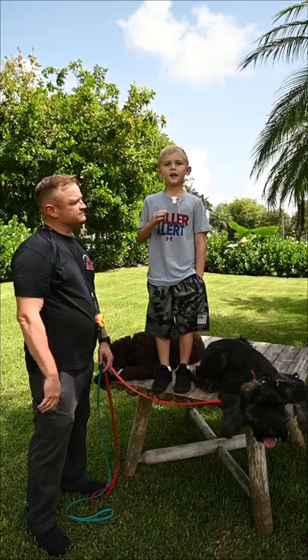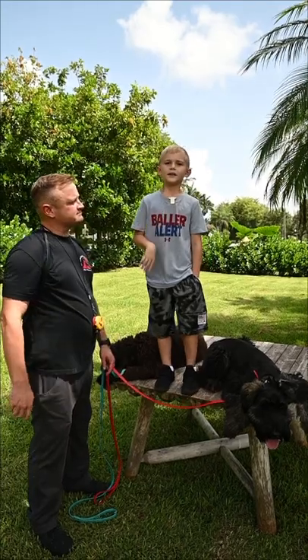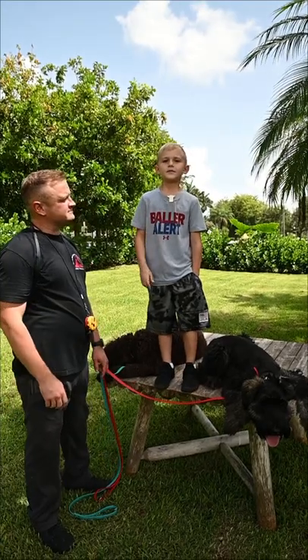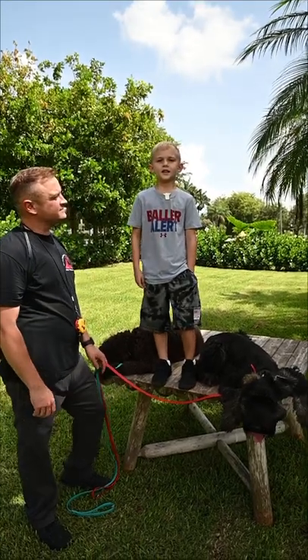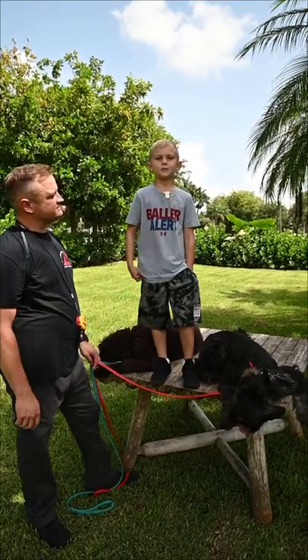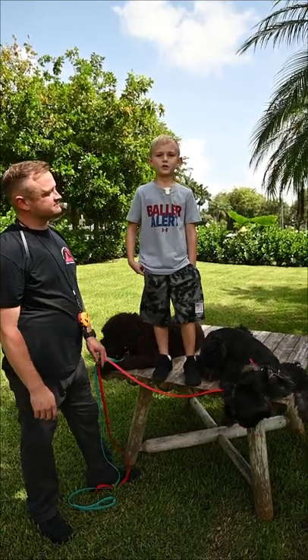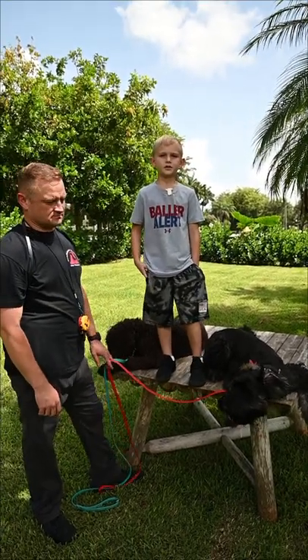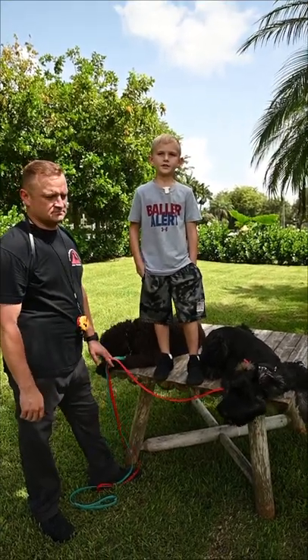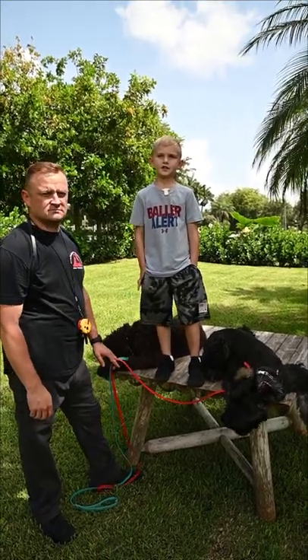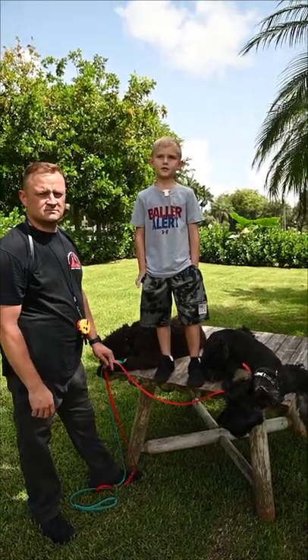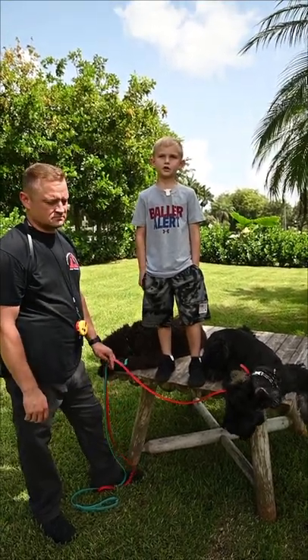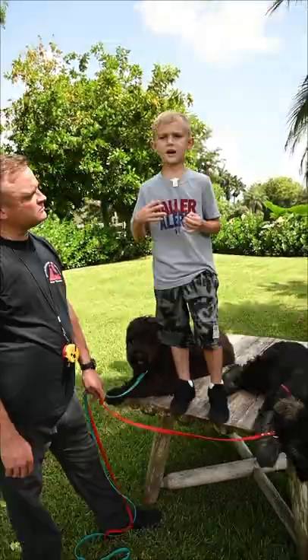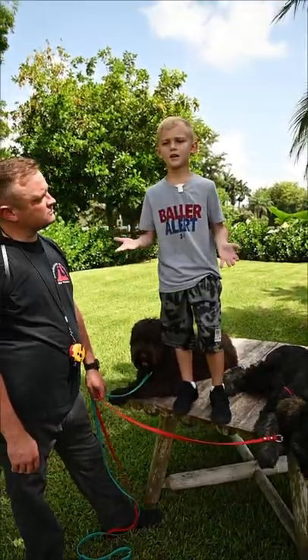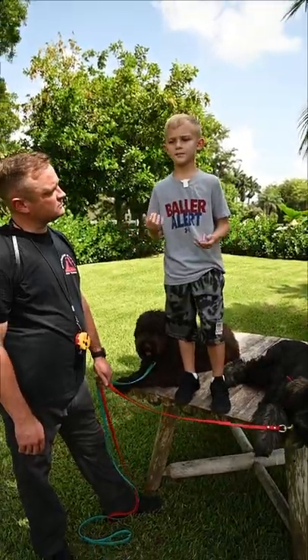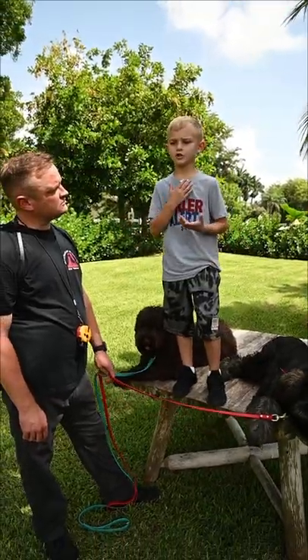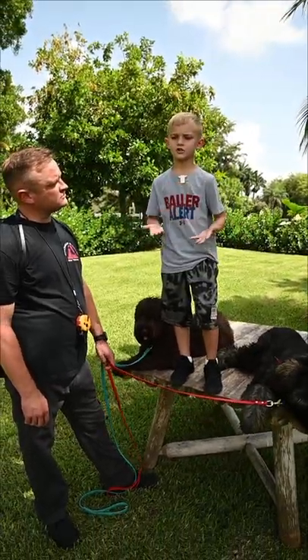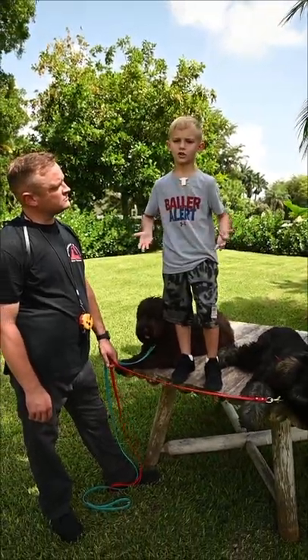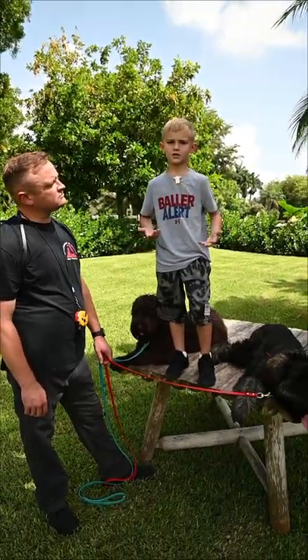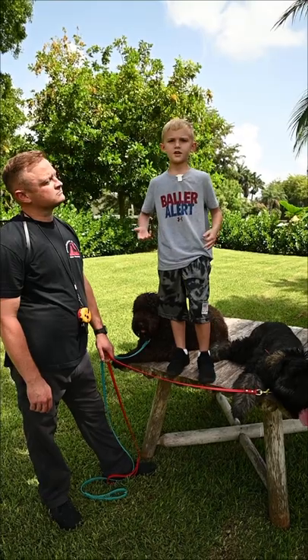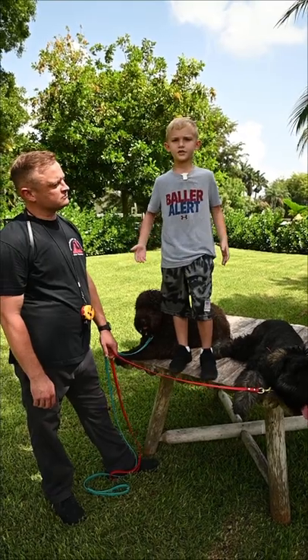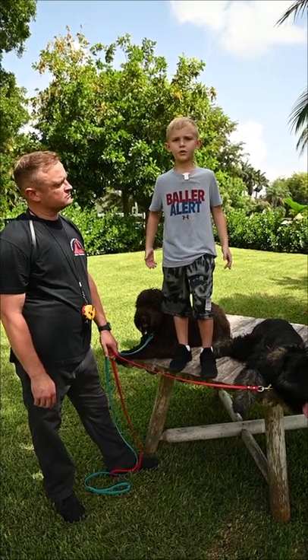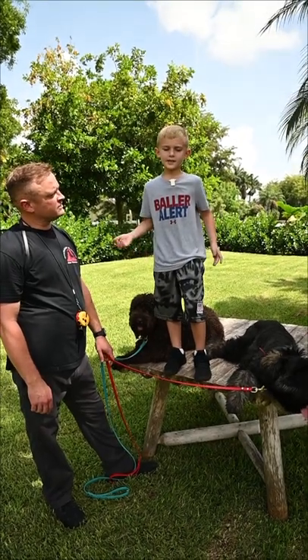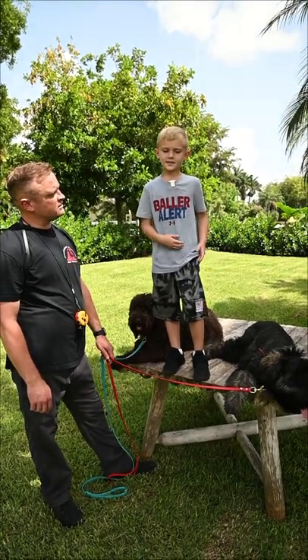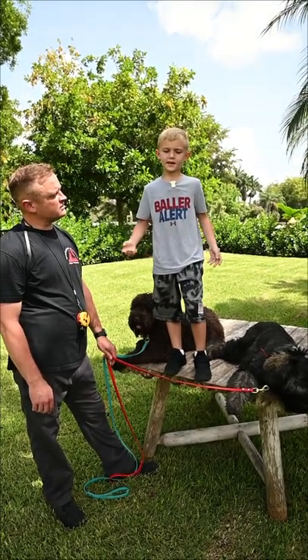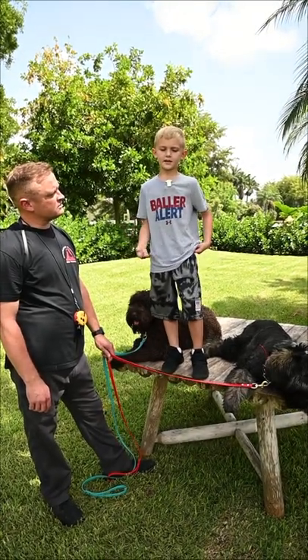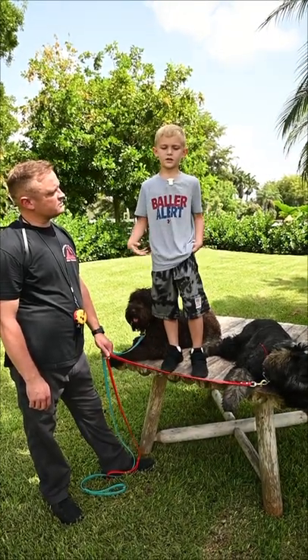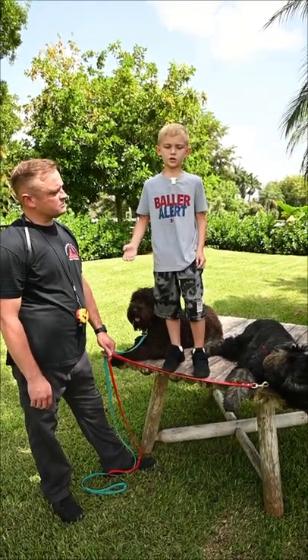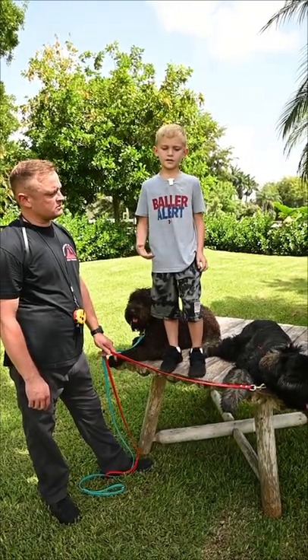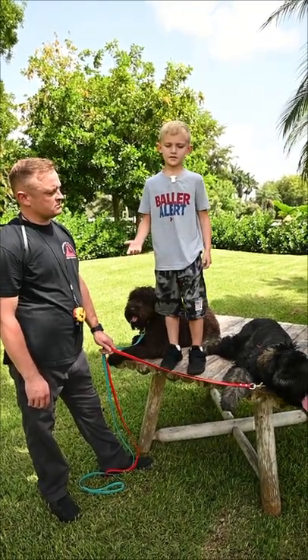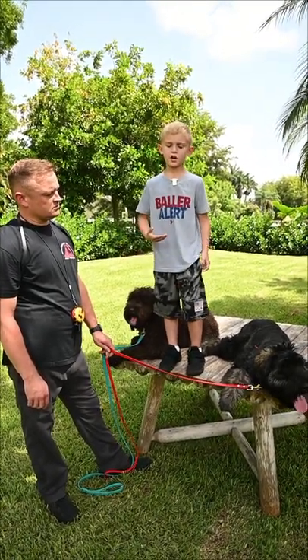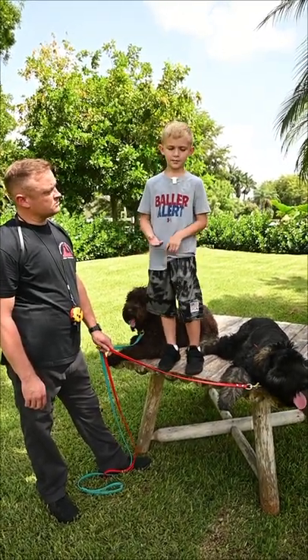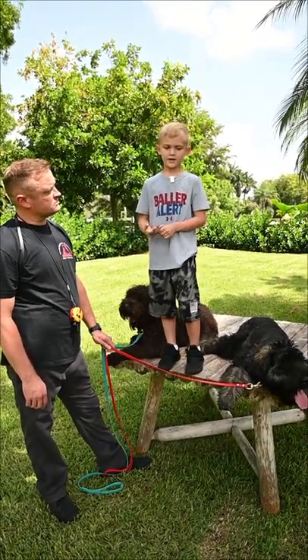Hi, my name is Aiden. We're going to be checking out dogs. I am allergic to dogs, so let's say I get a dog that's not hyper-energetic.